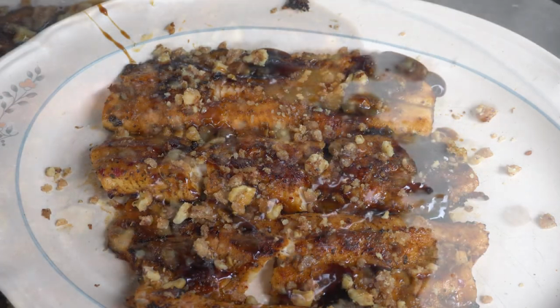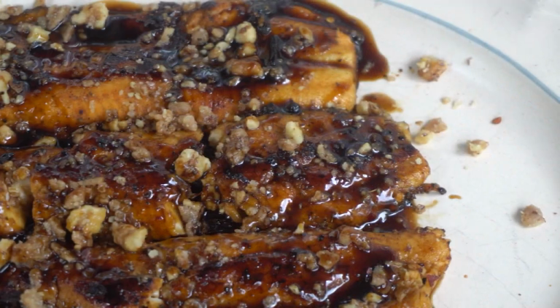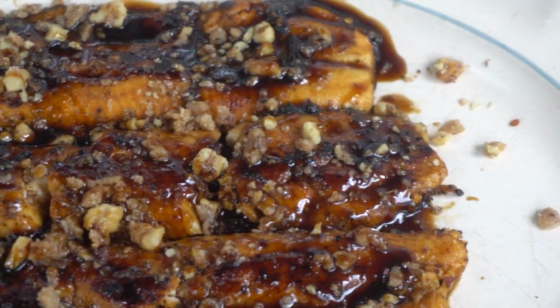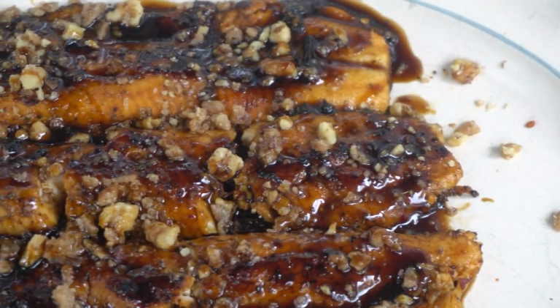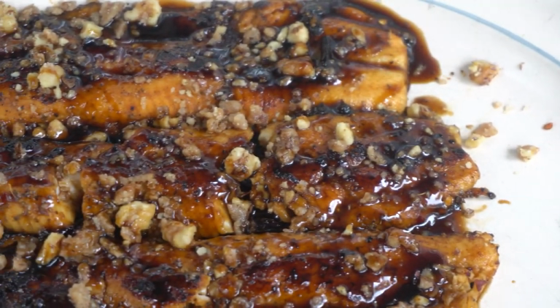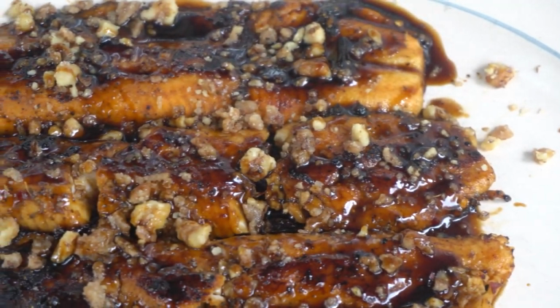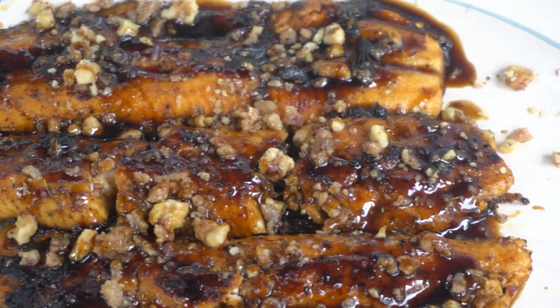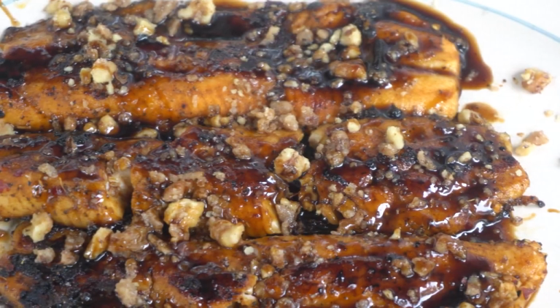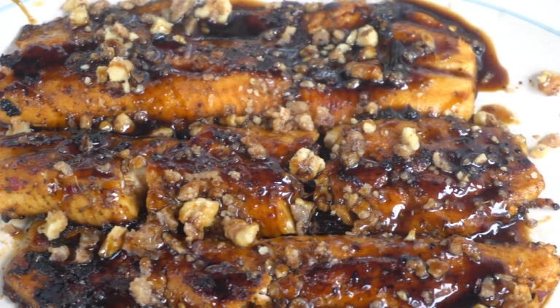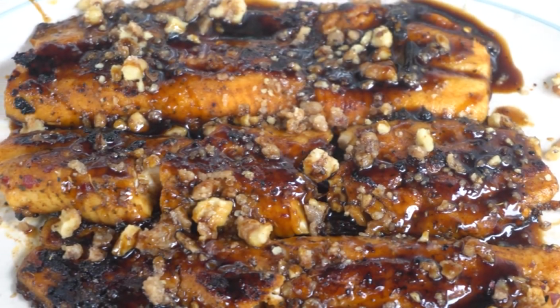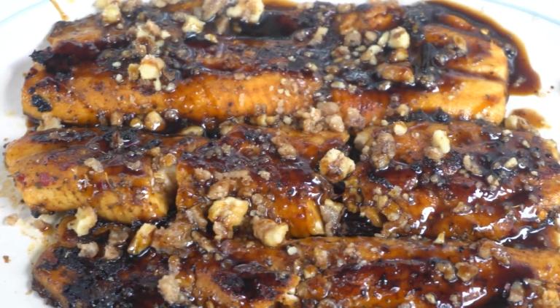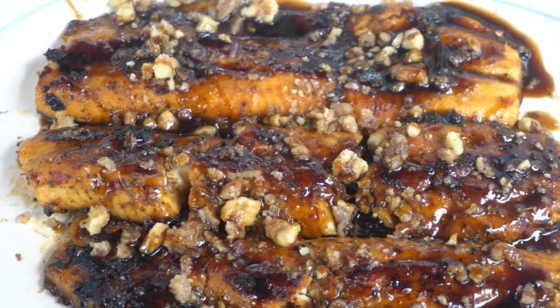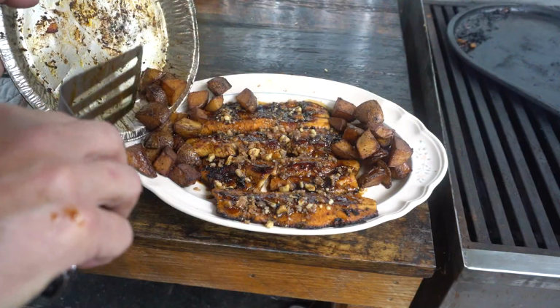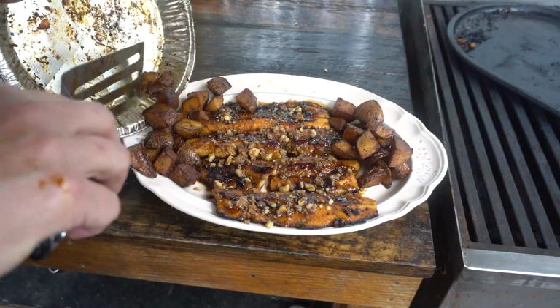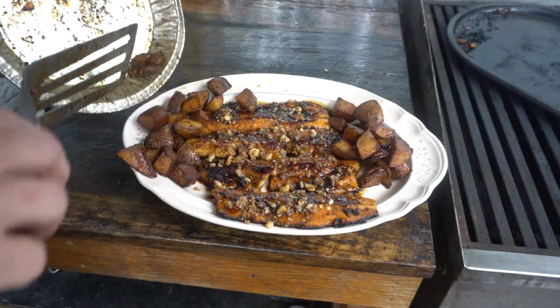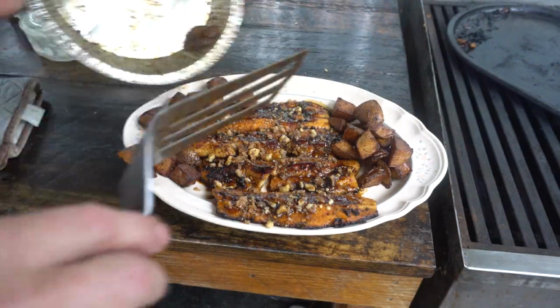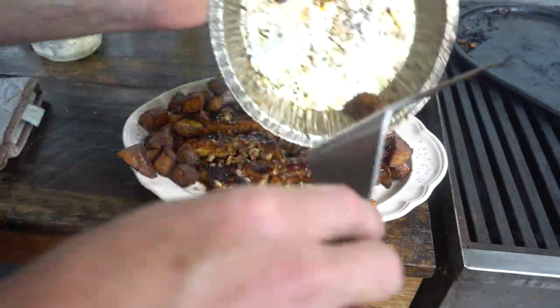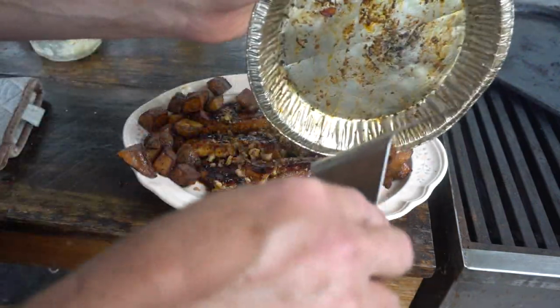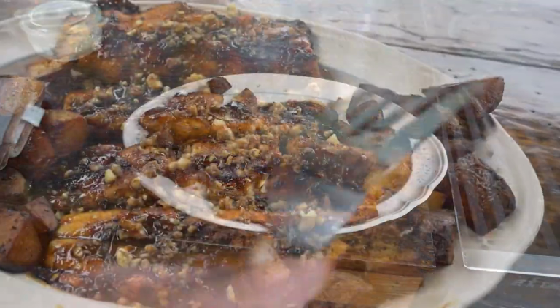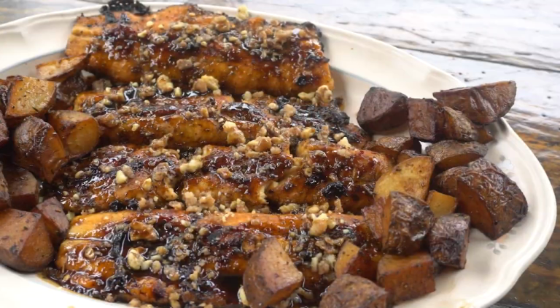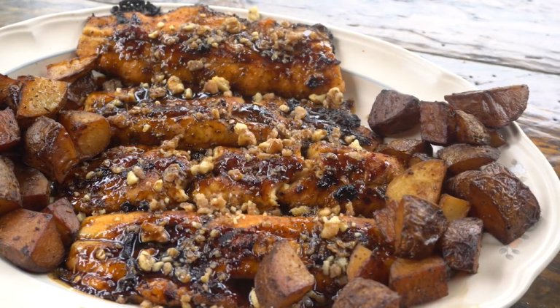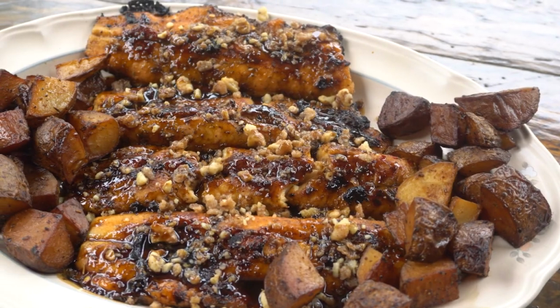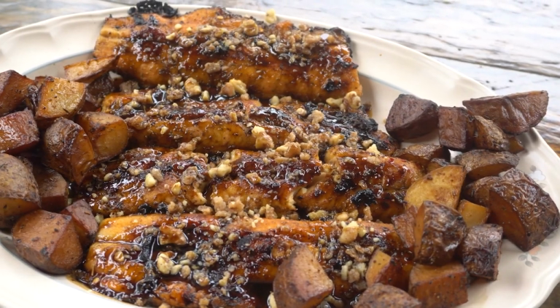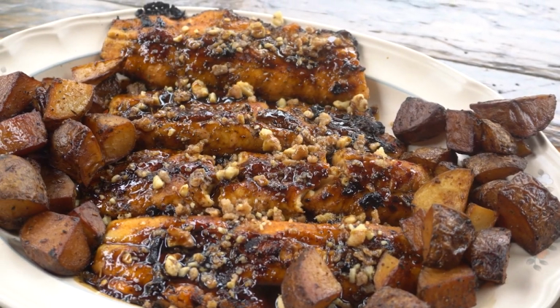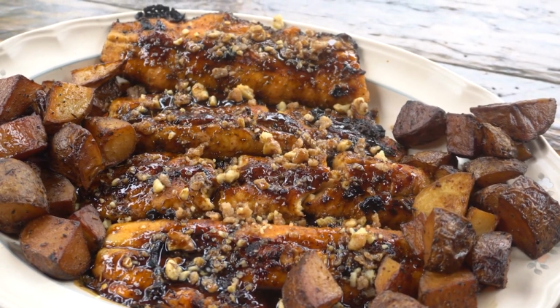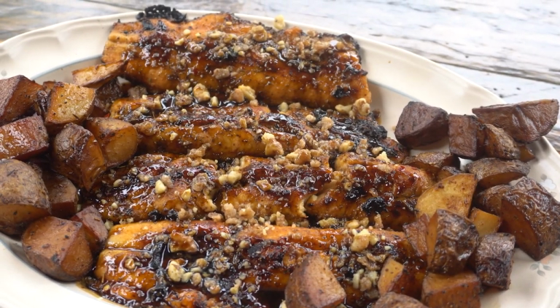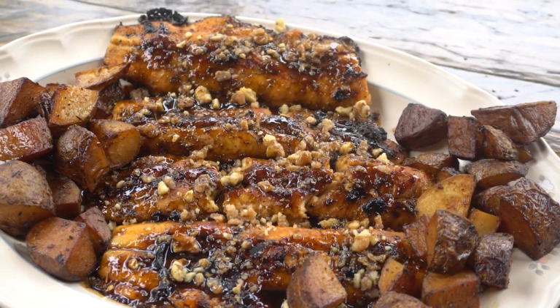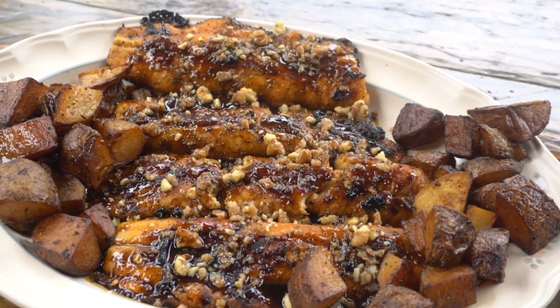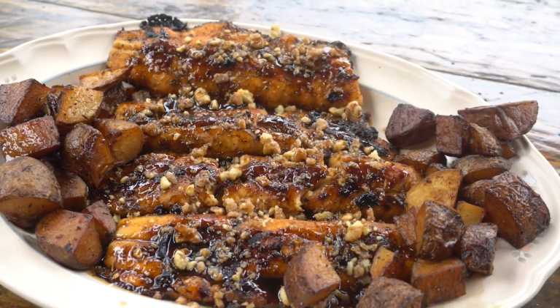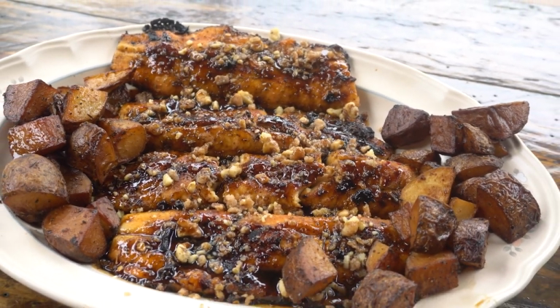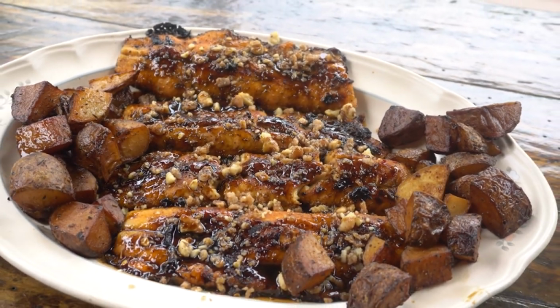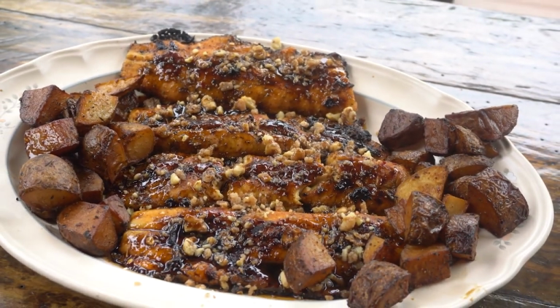So there you have it — pan fried maple glazed lake trout topped with balsamic bourbon sauce and candied walnuts. And the experimental smoked potatoes were delicious.